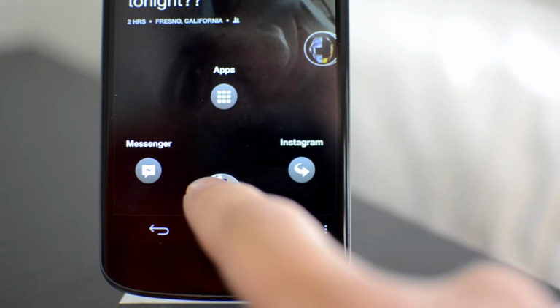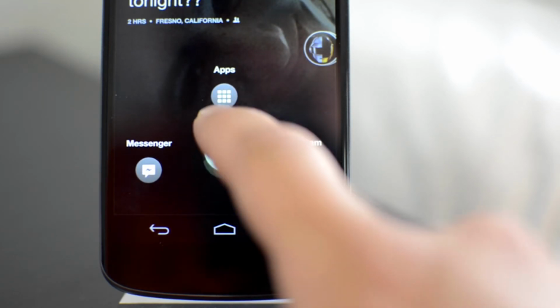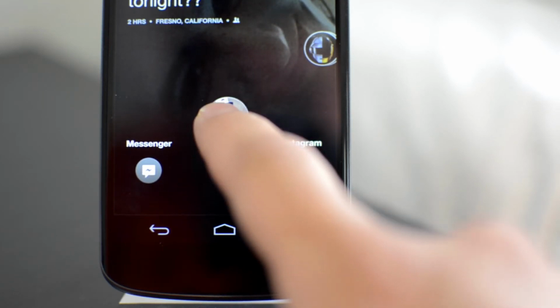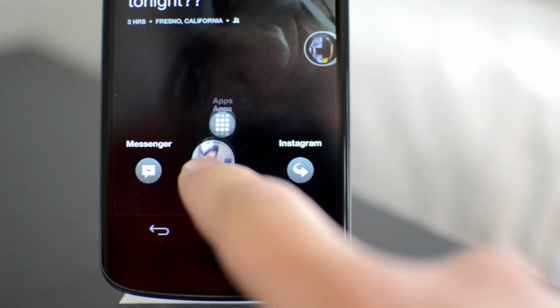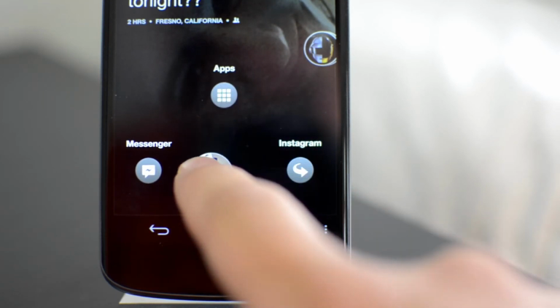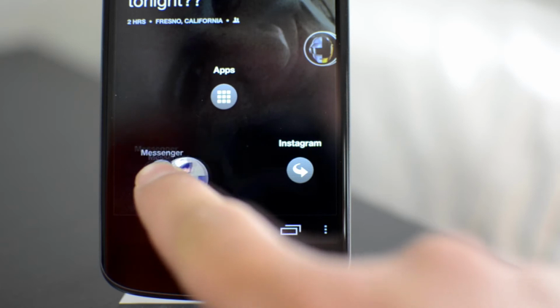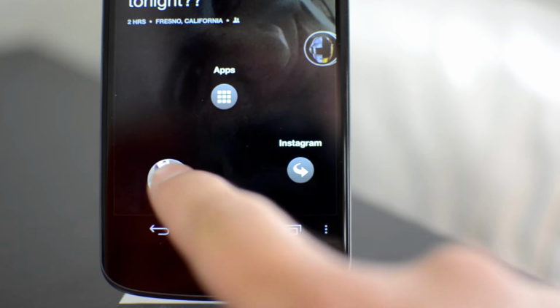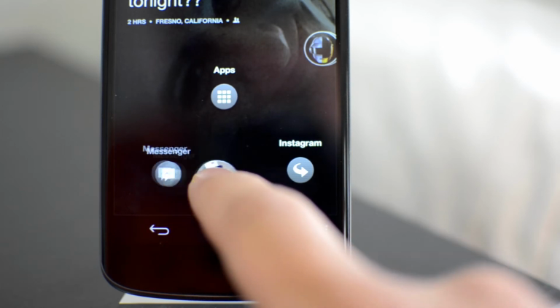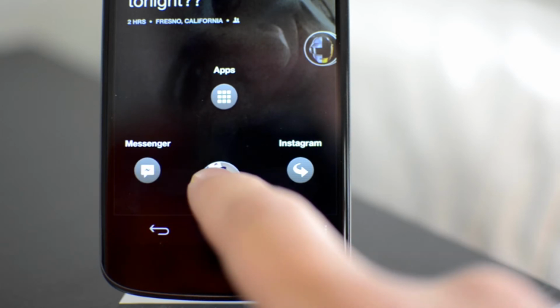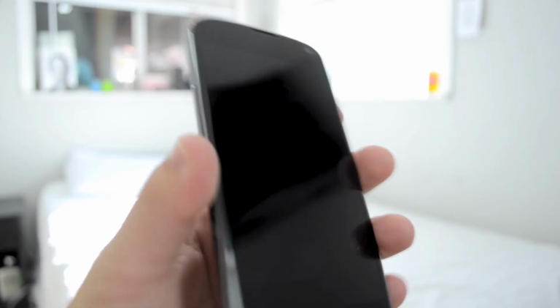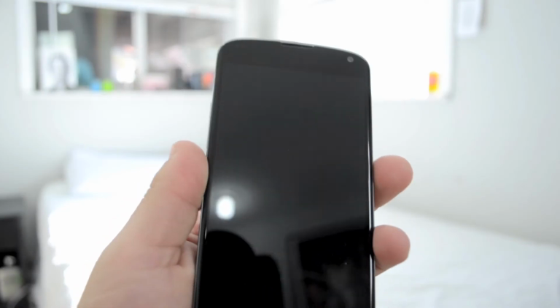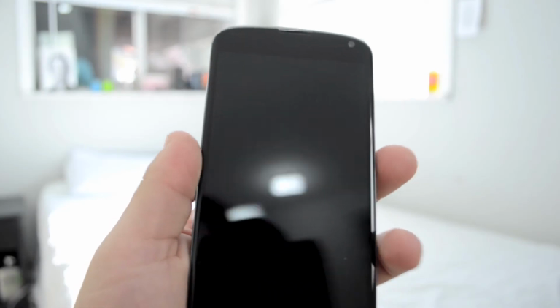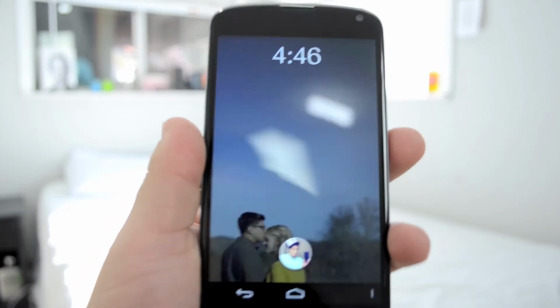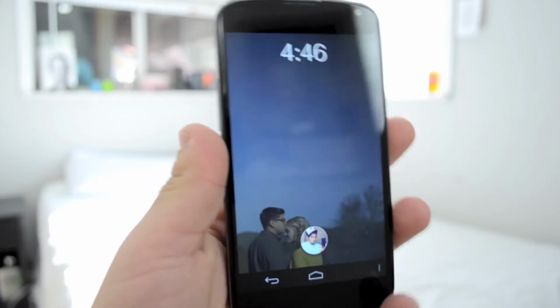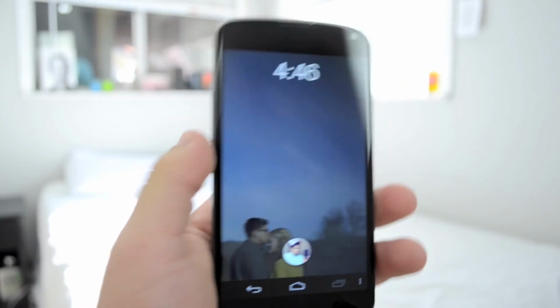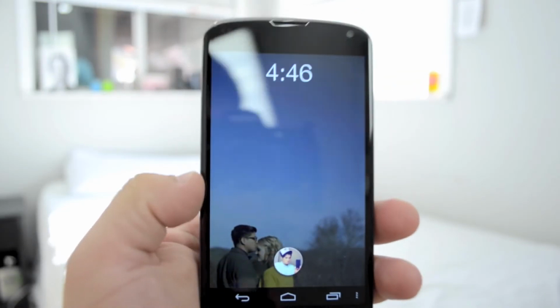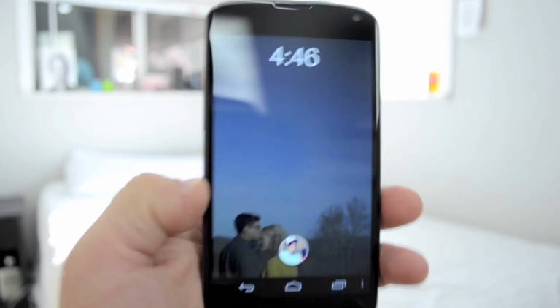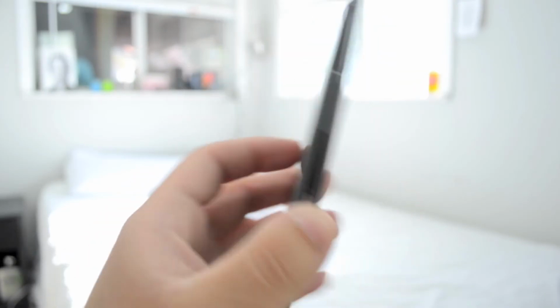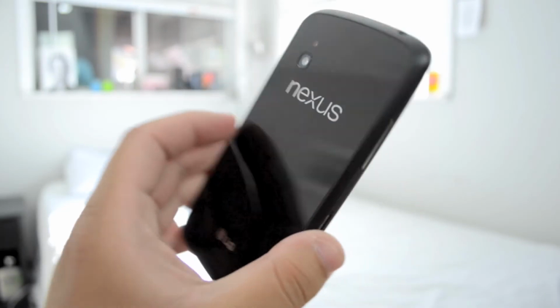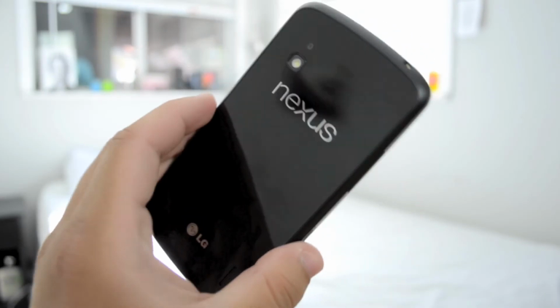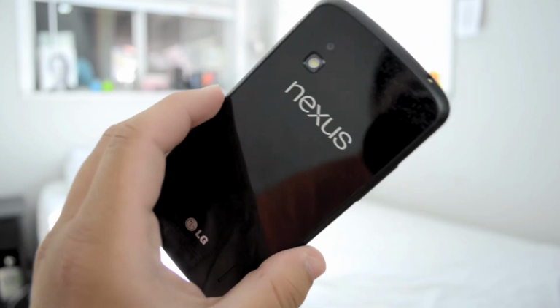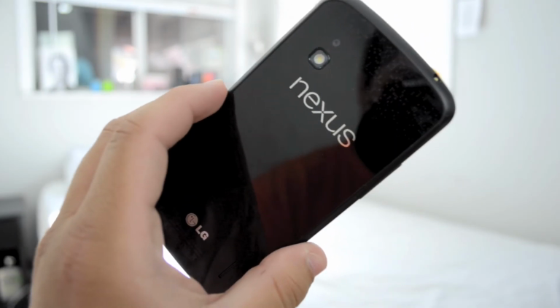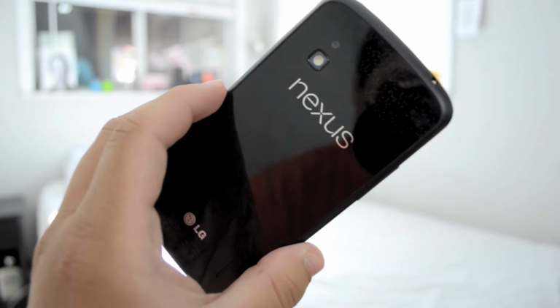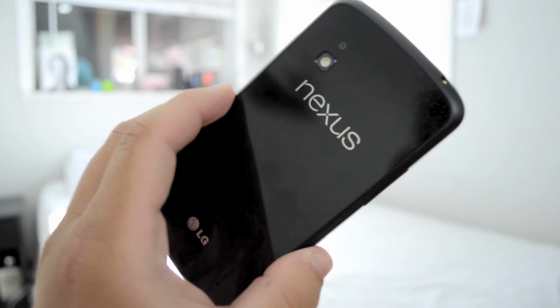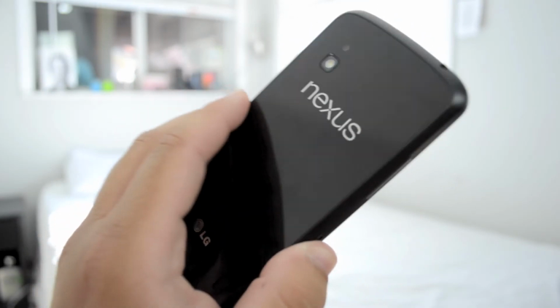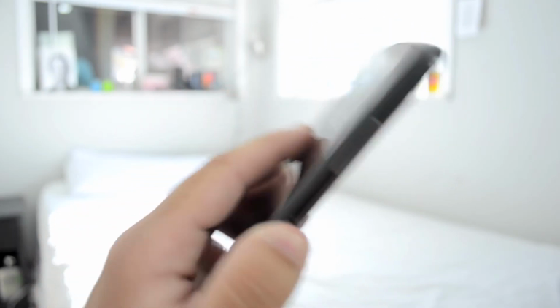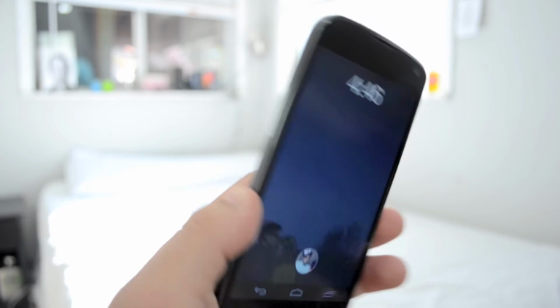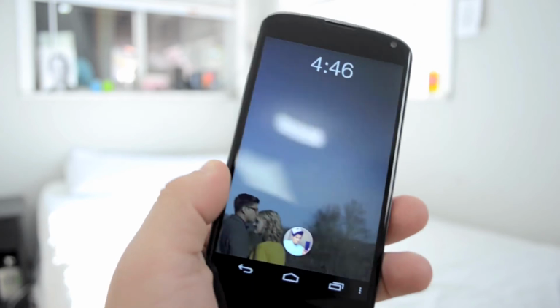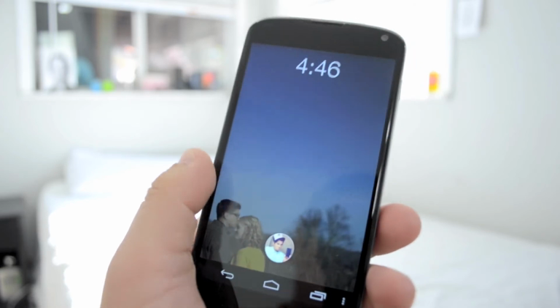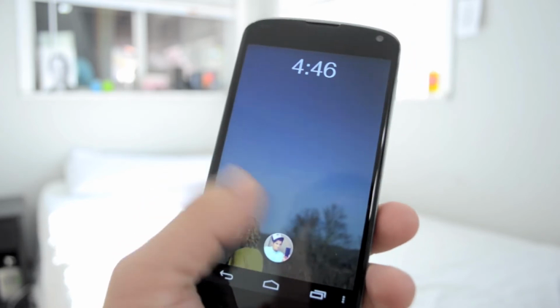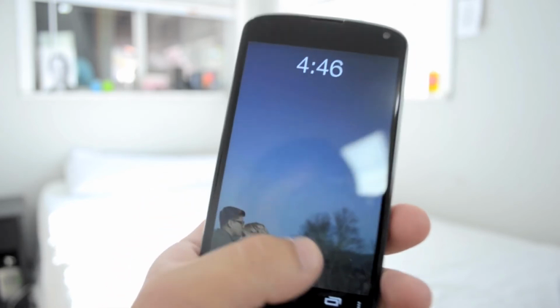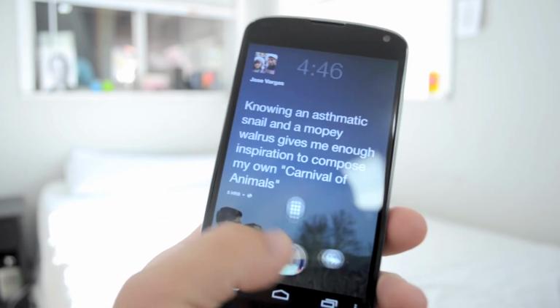But thankfully, thanks to people who are smarter than me, you can actually use it on devices that are unsupported. As you can see, I'm using it on my Nexus 4 — it works great and I'm really enjoying it.